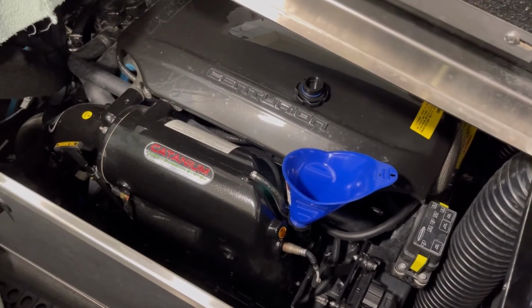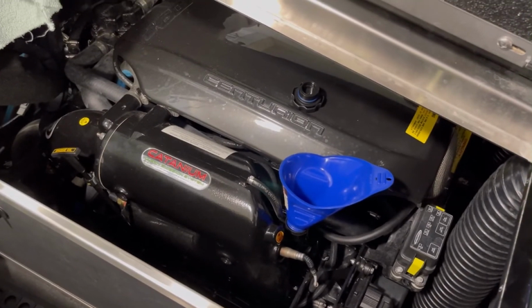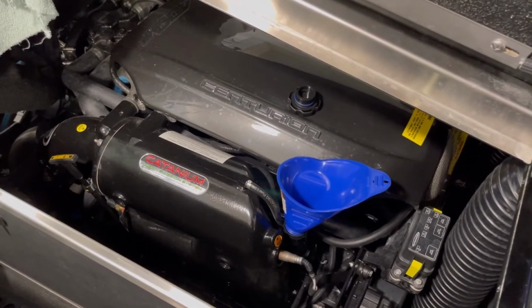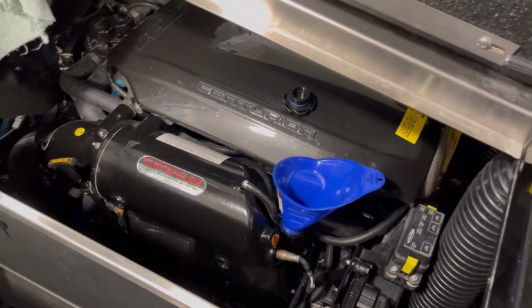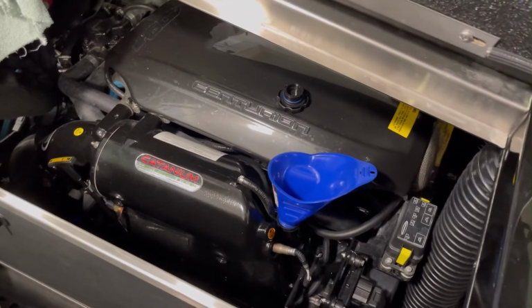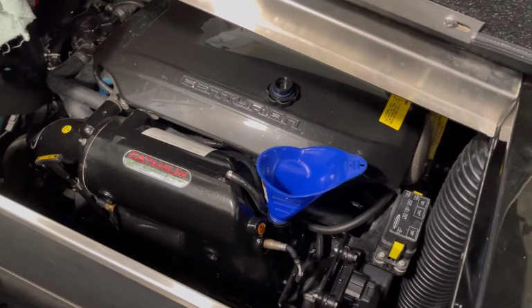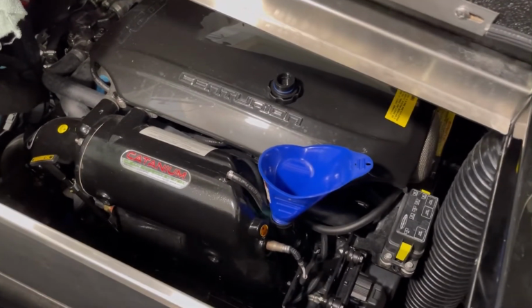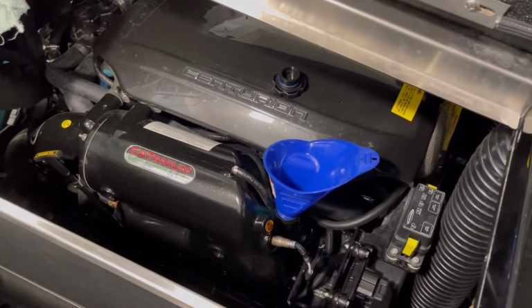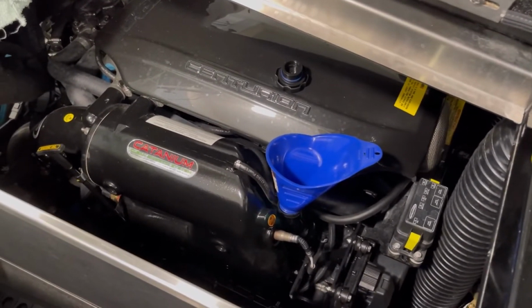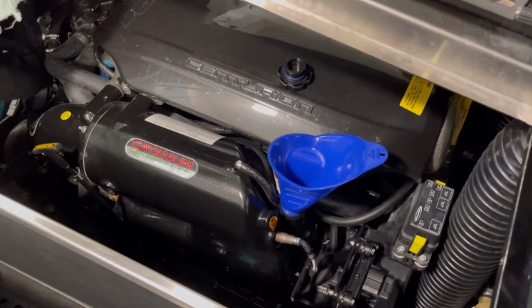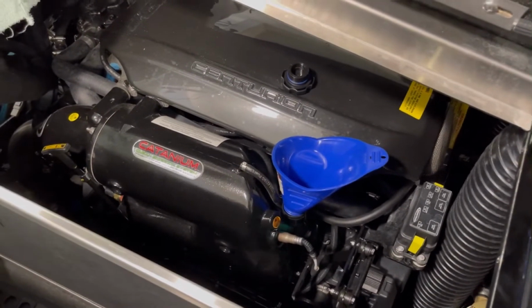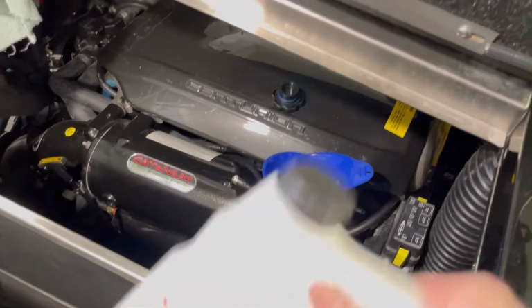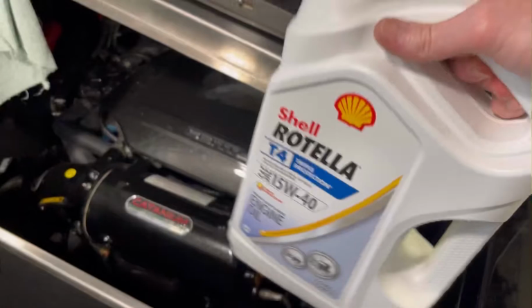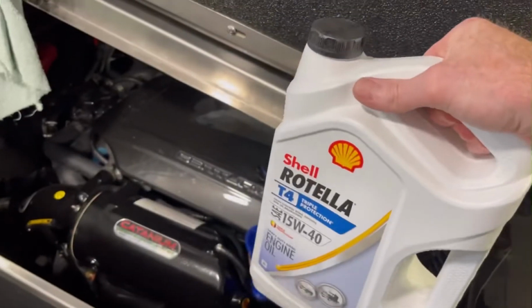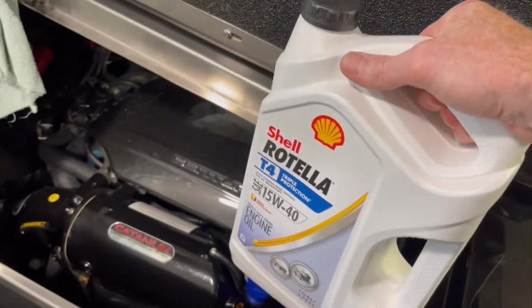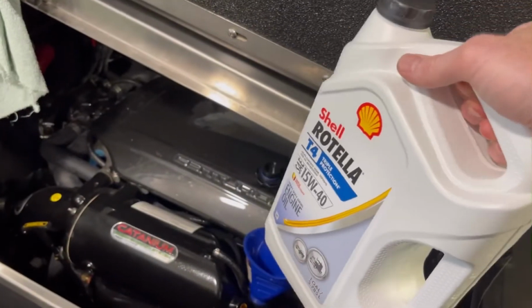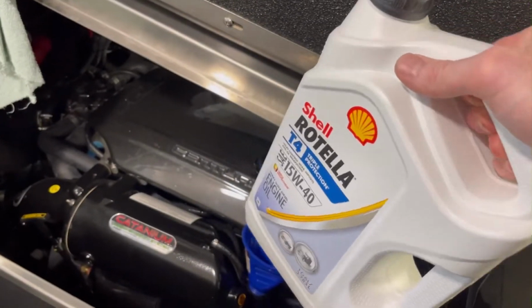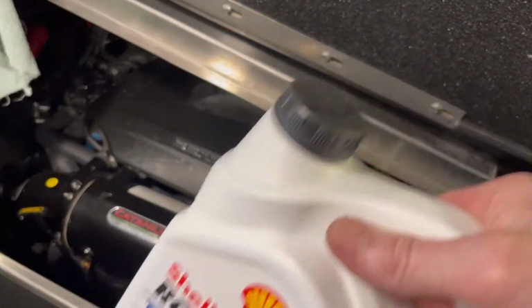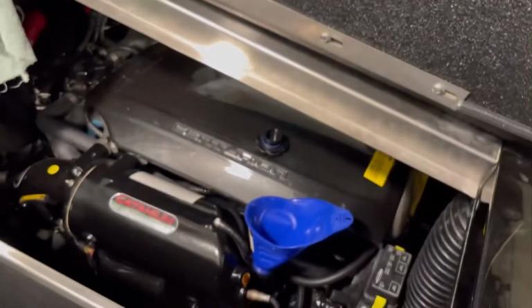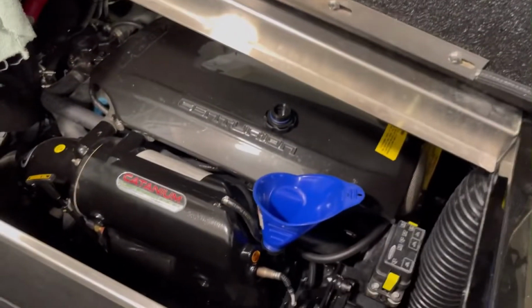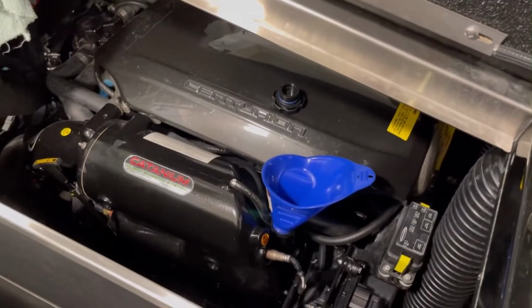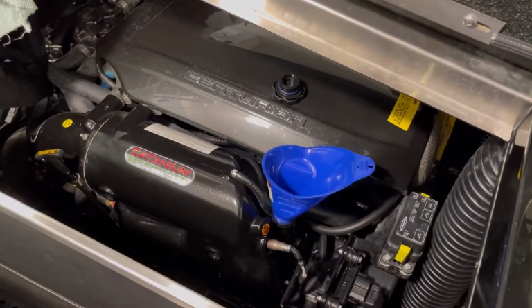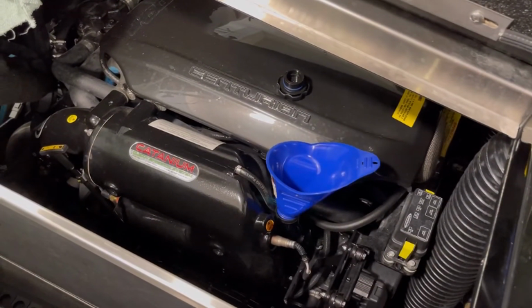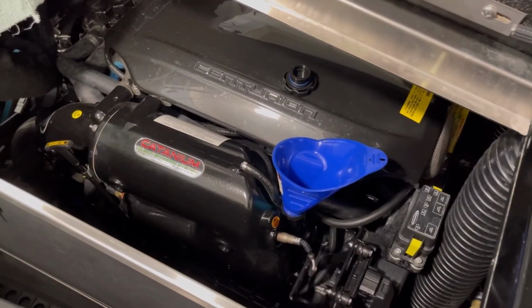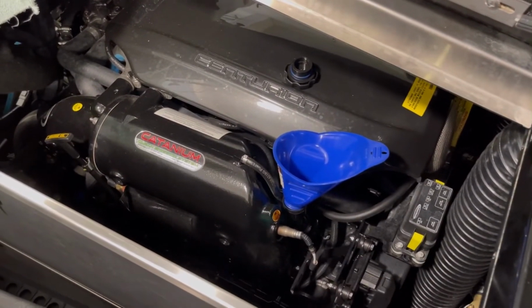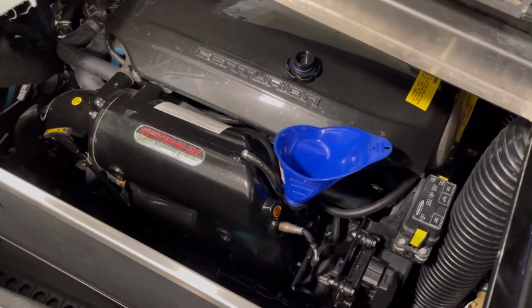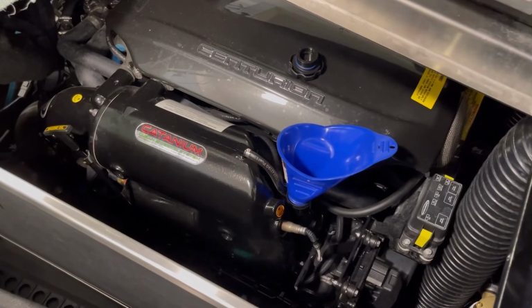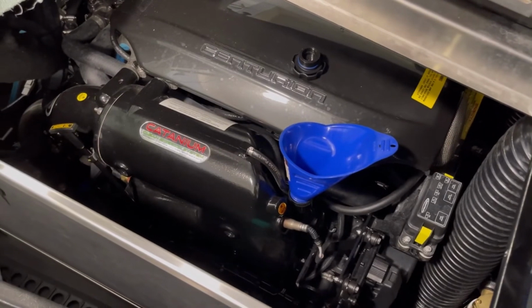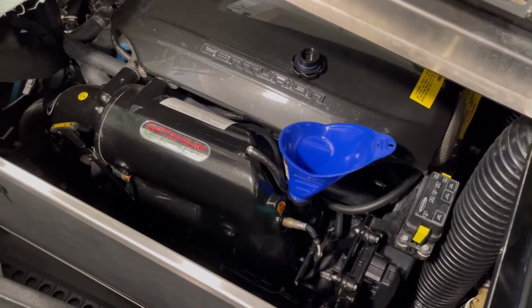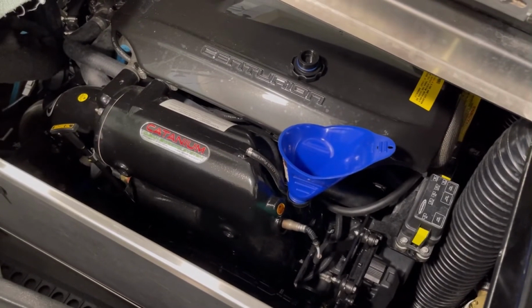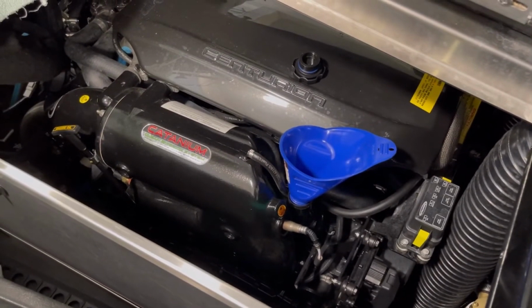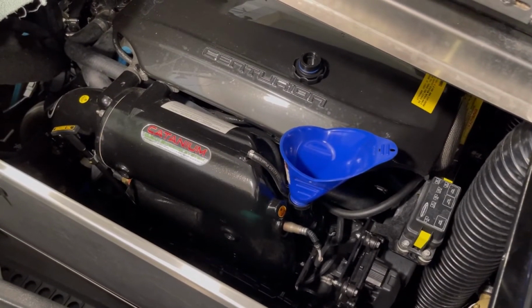I'm going to throw a gallon in there — that's four quarts — and then we're going to go with about another half a quart. I'll run it and then we're going to top it off.